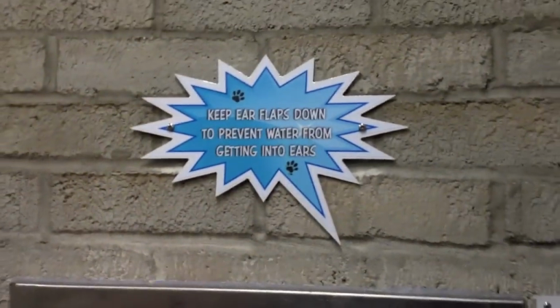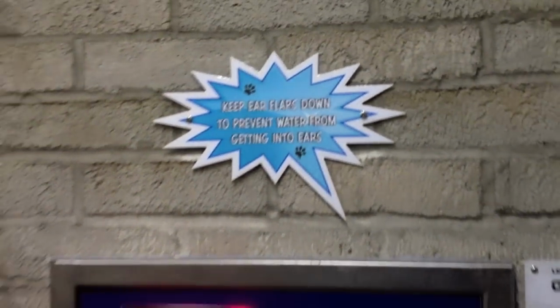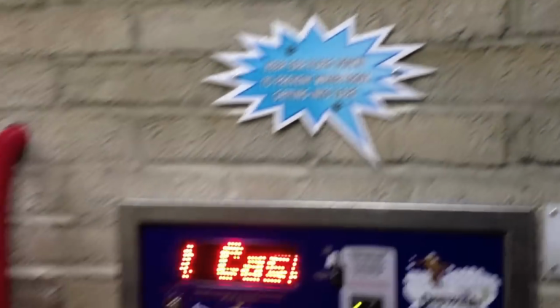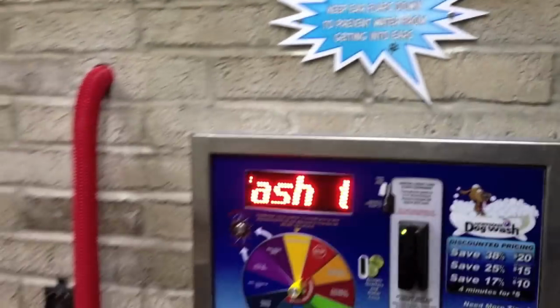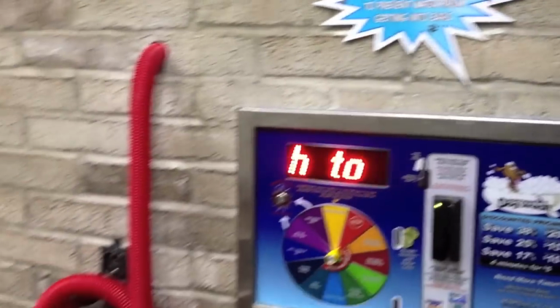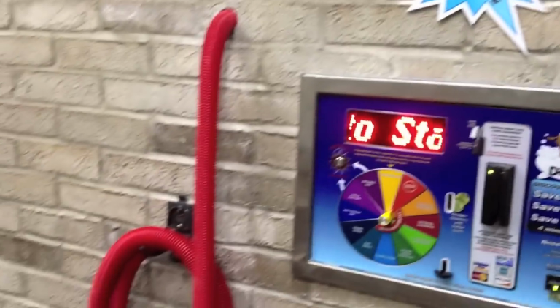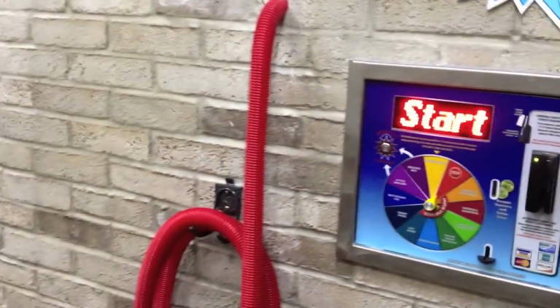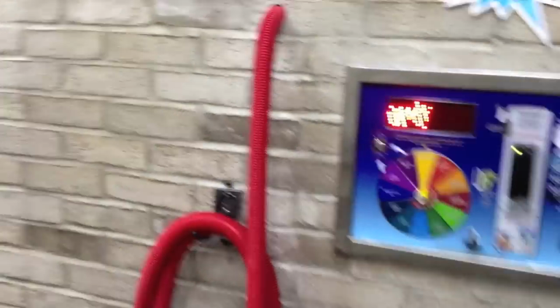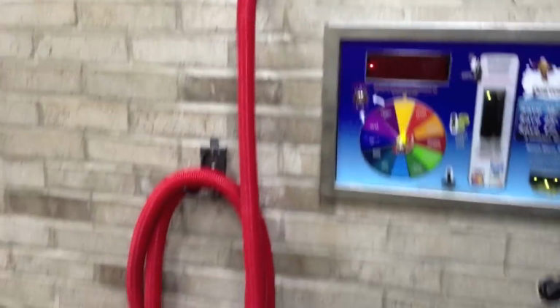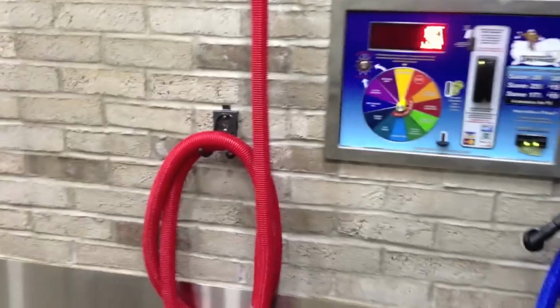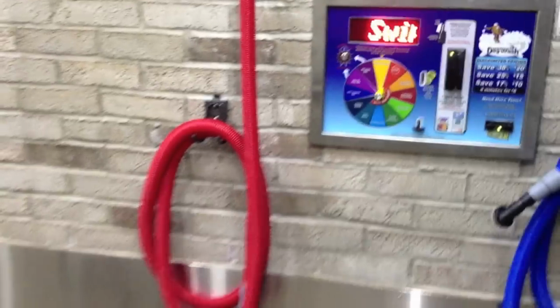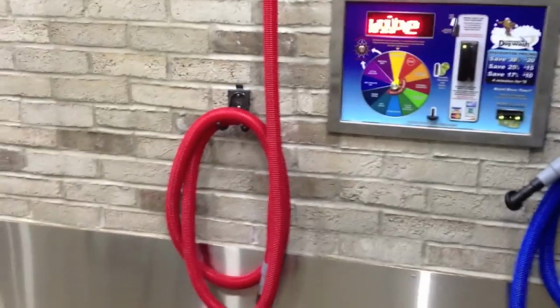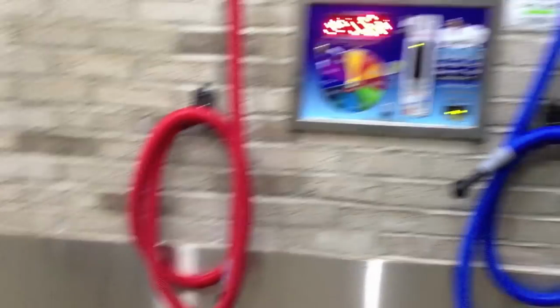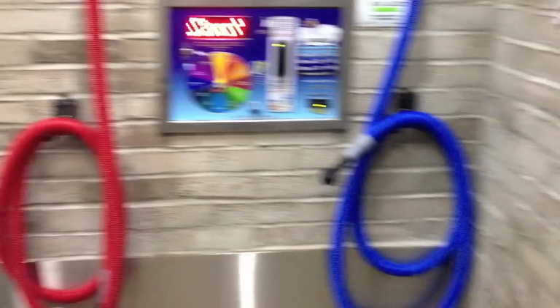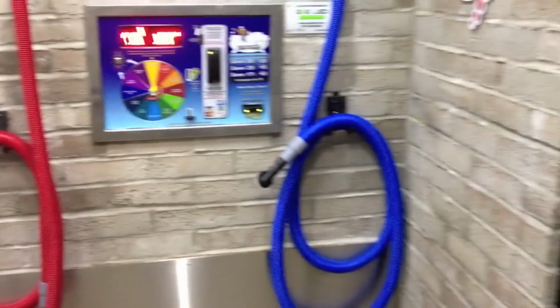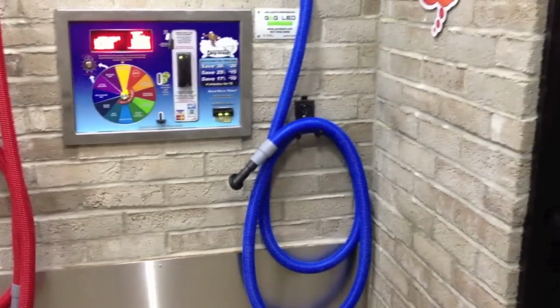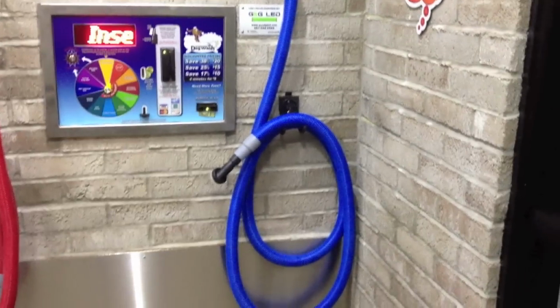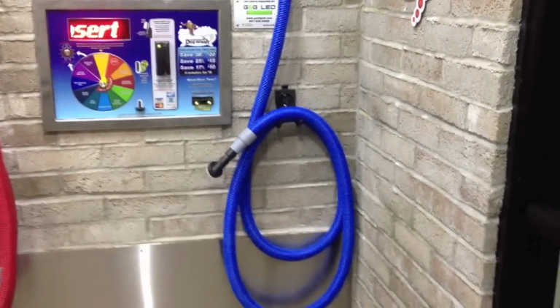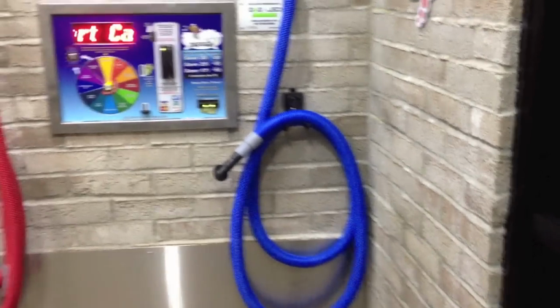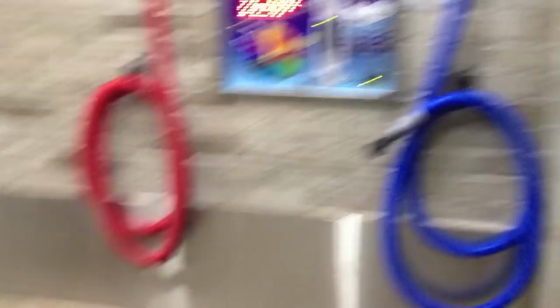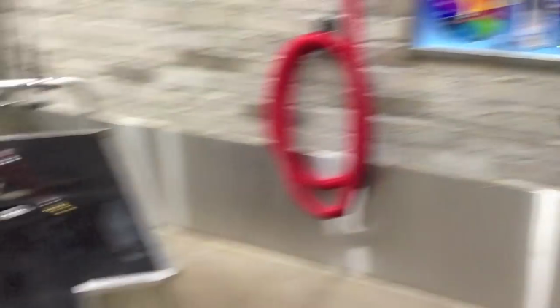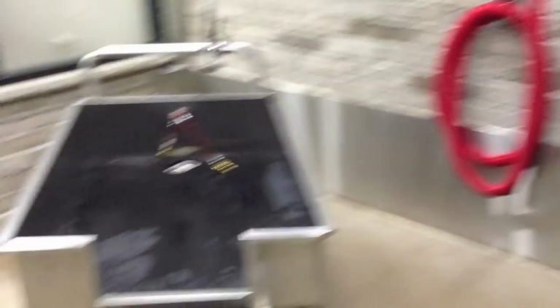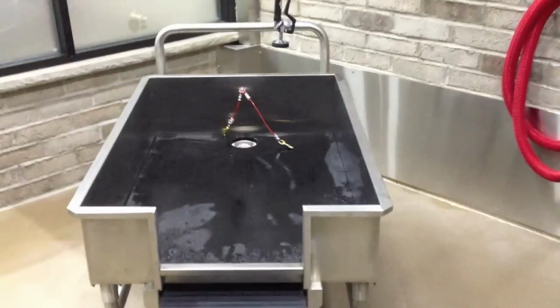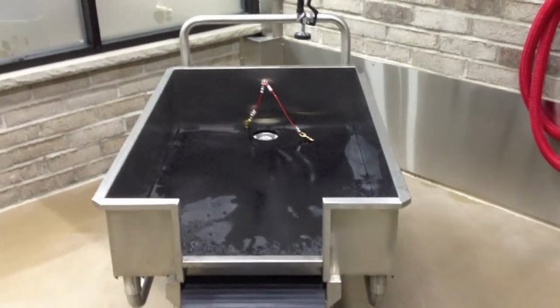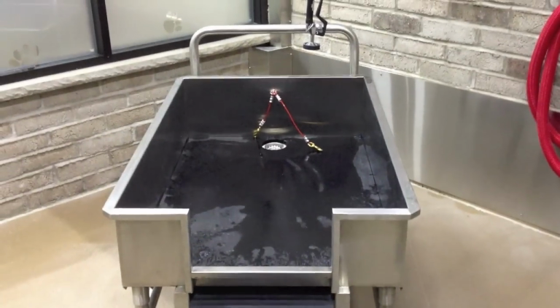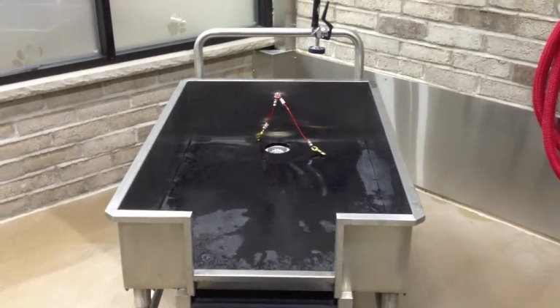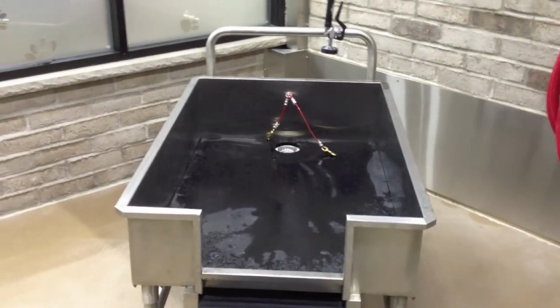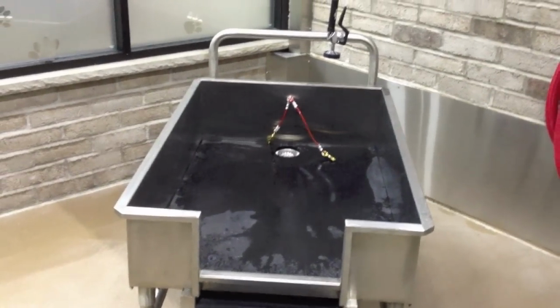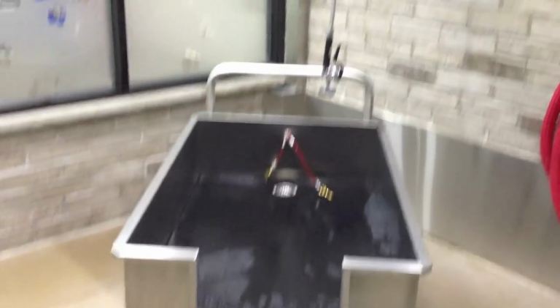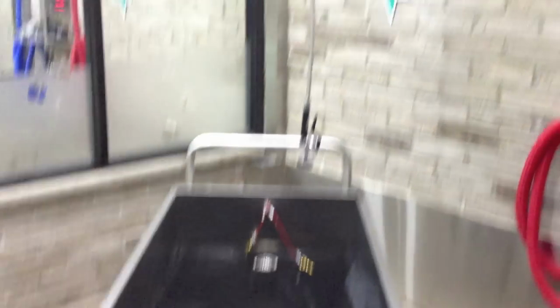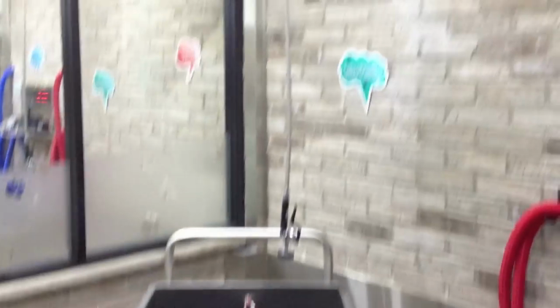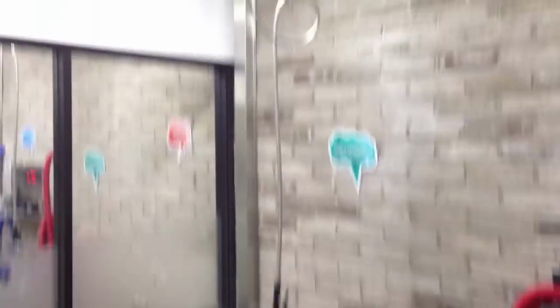The red hose is the blower for the little dog dry and big dog dry, and the blue hose is the wet pet vacuum. There's a large tub for your dog.